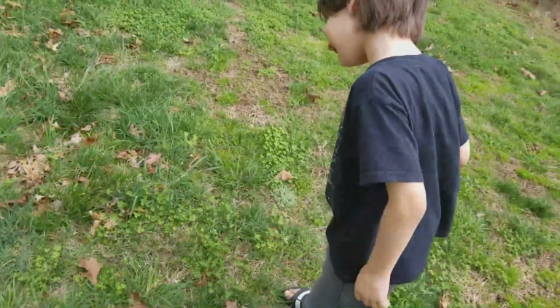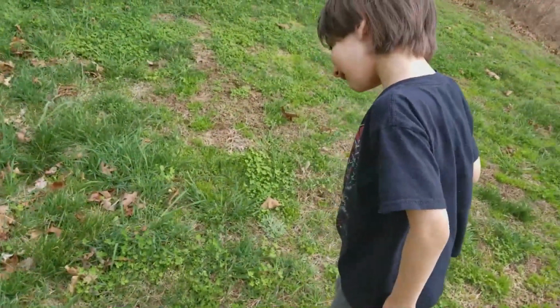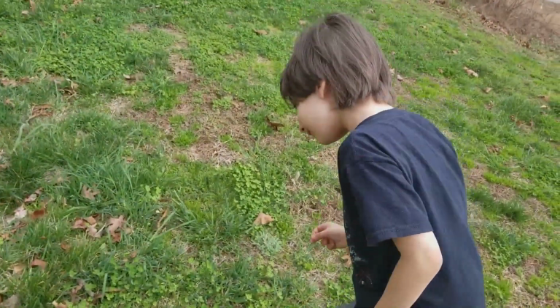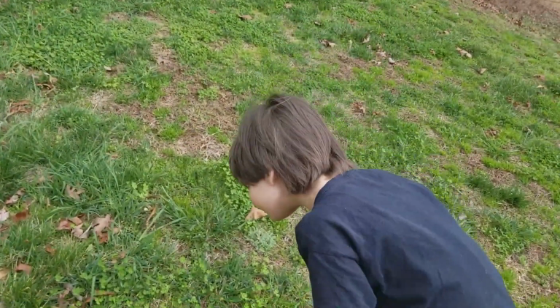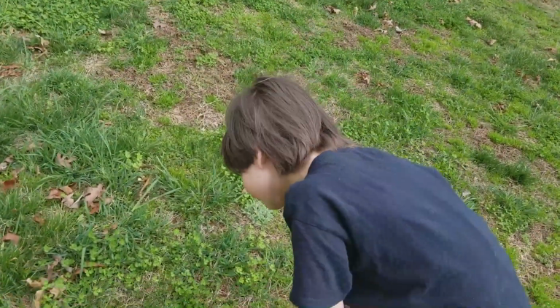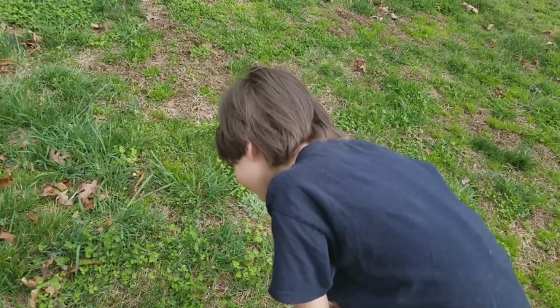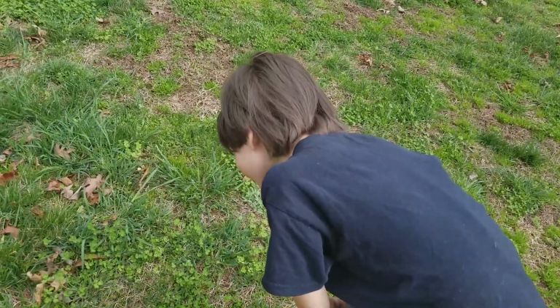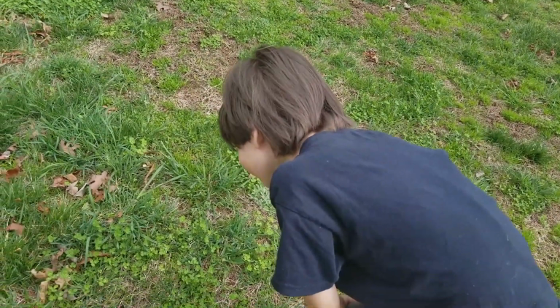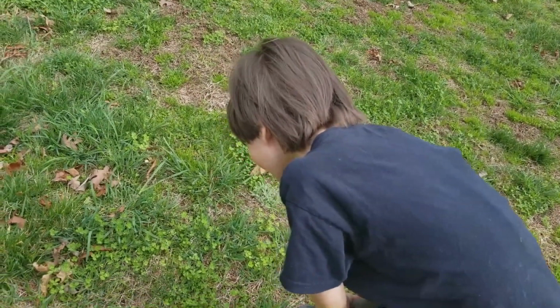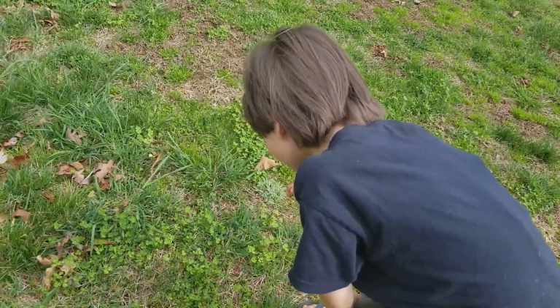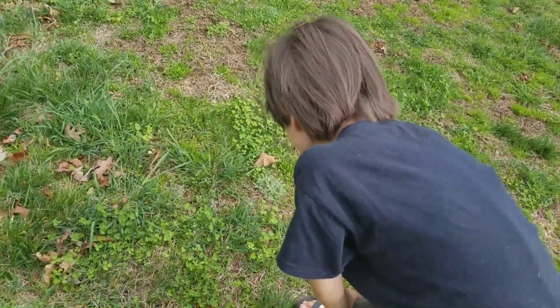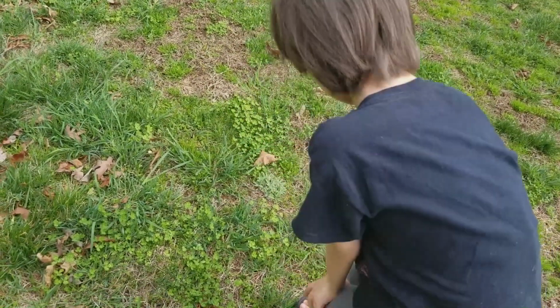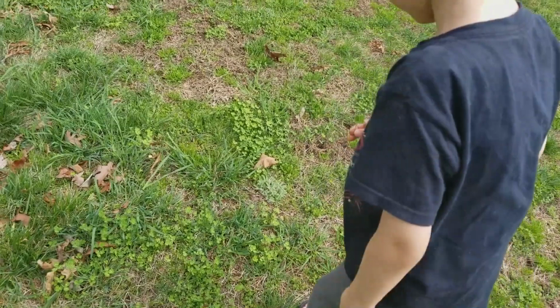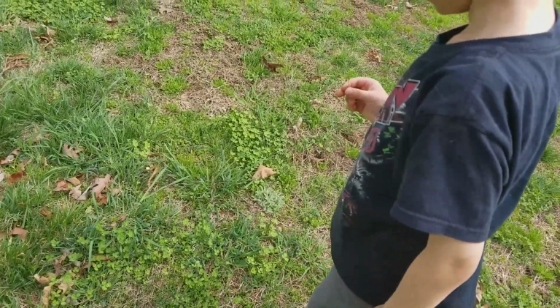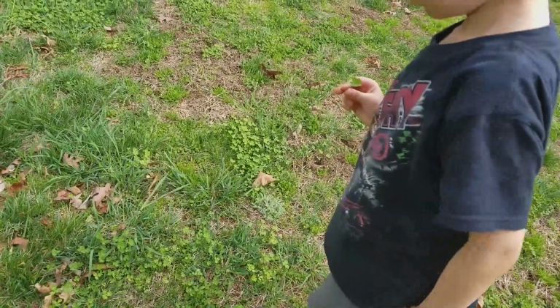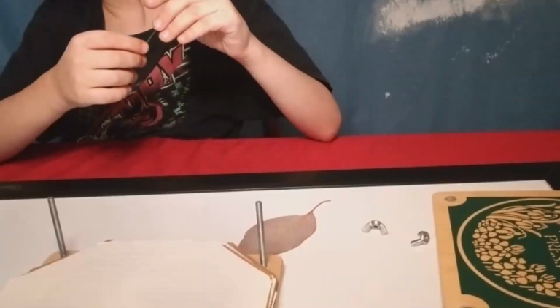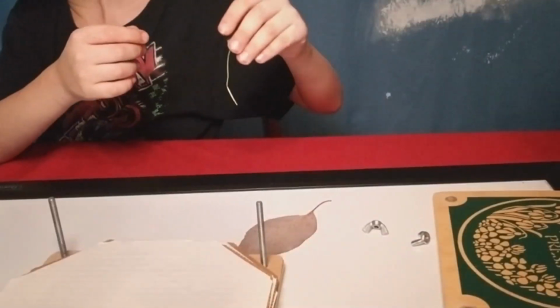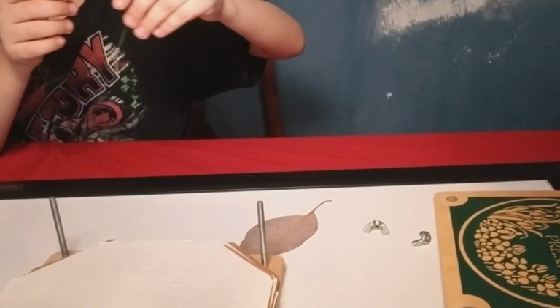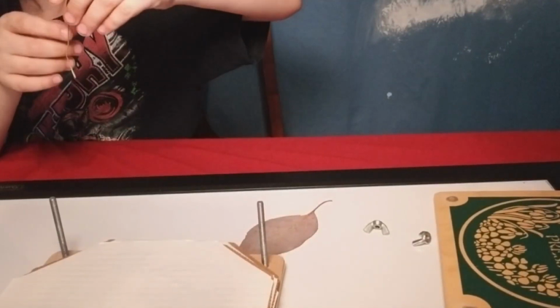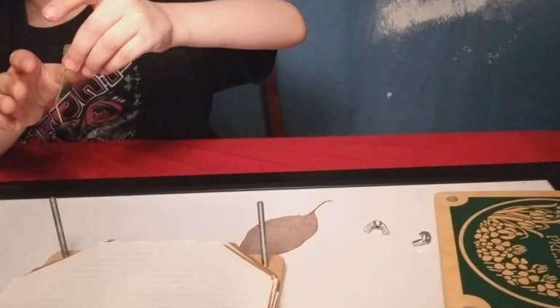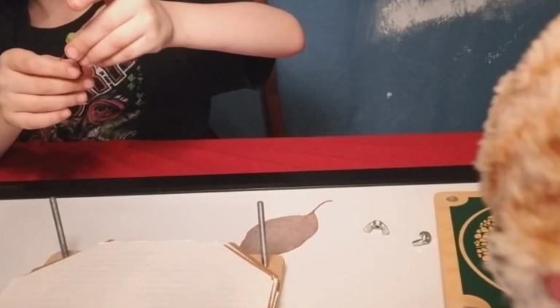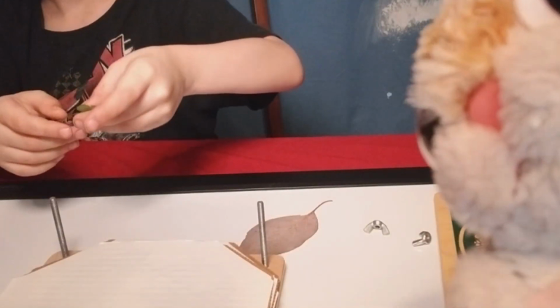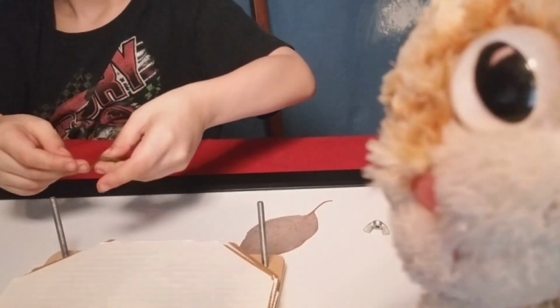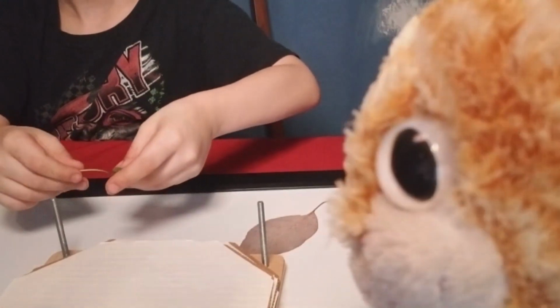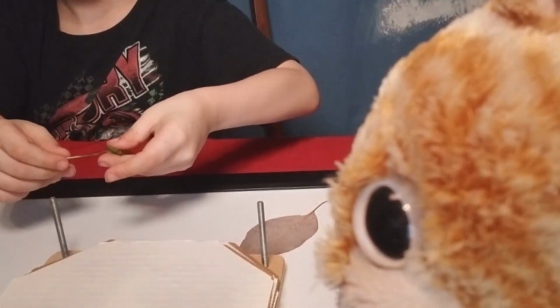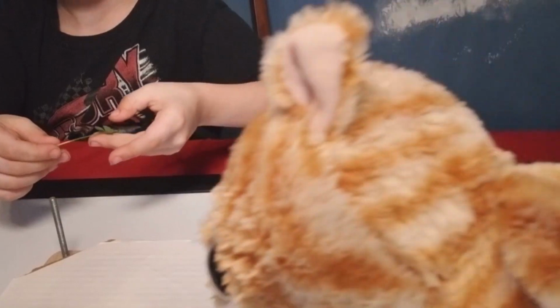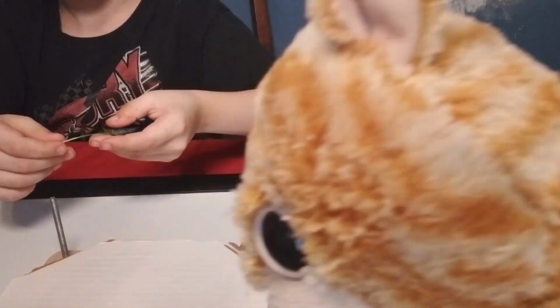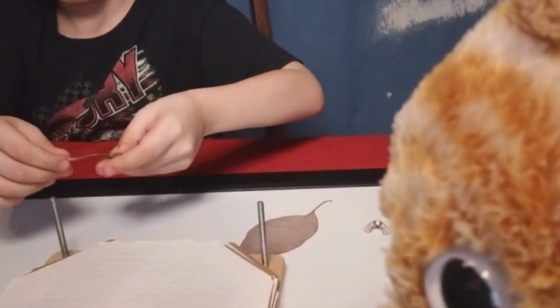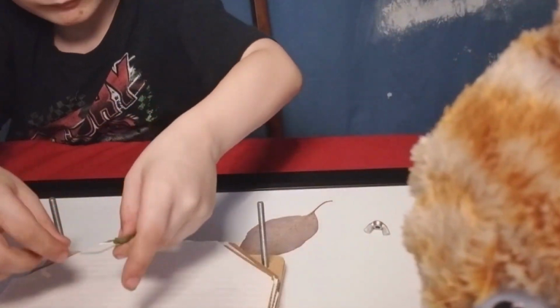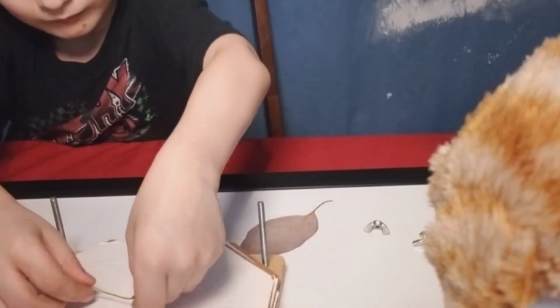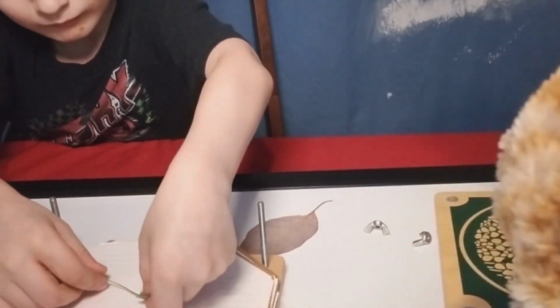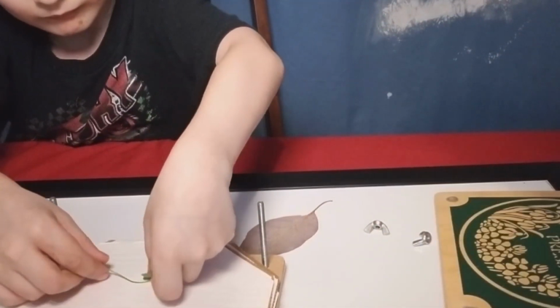Let's go inside and keep it safe. We'll do it now before you get another one. We've got a four-leaf clover, so we're going to put it on this piece of paper. This is a leaf press.